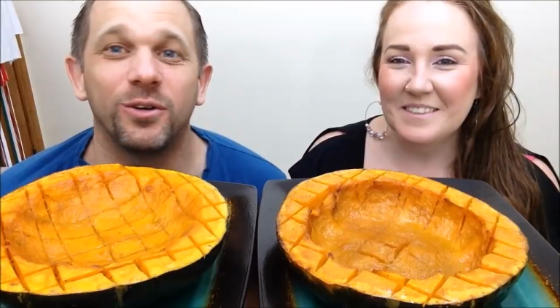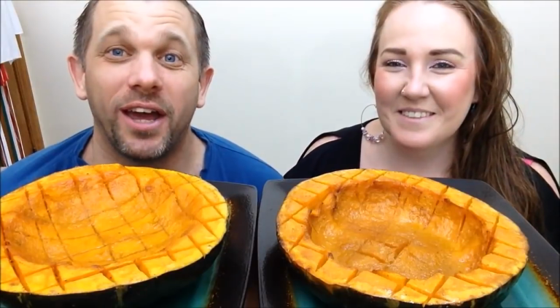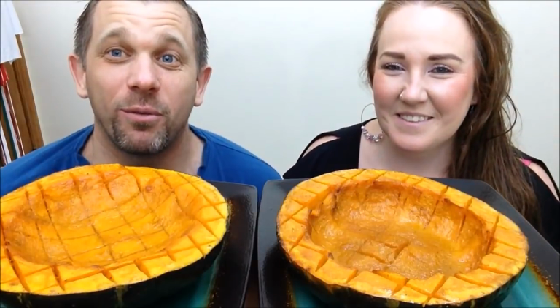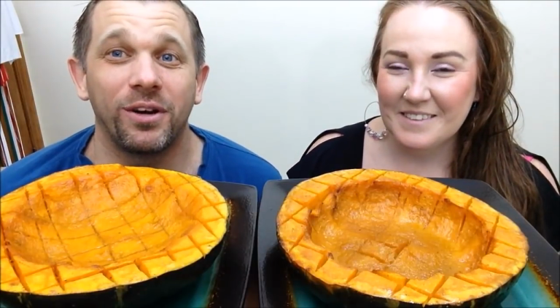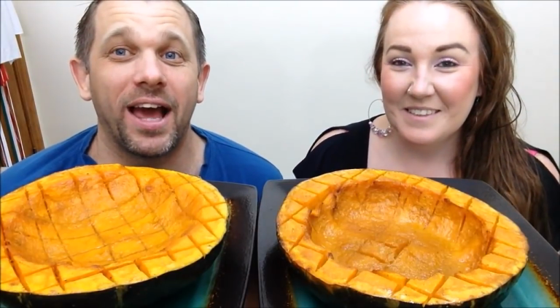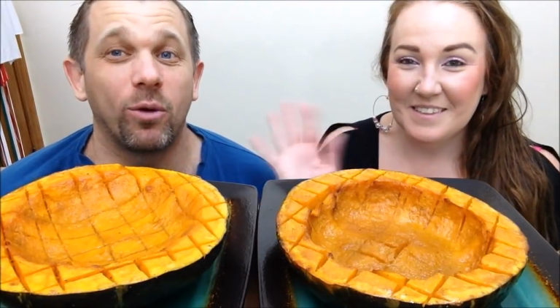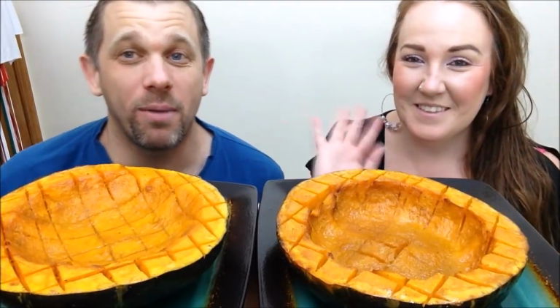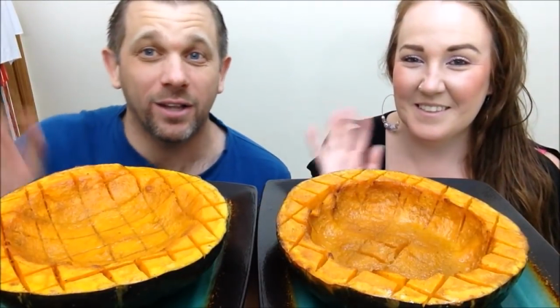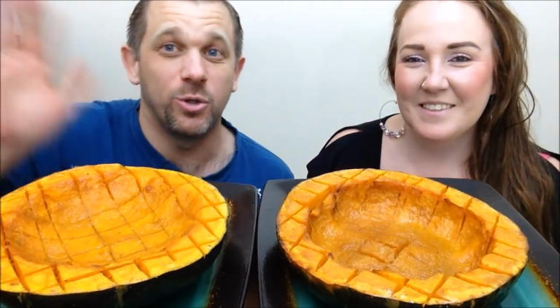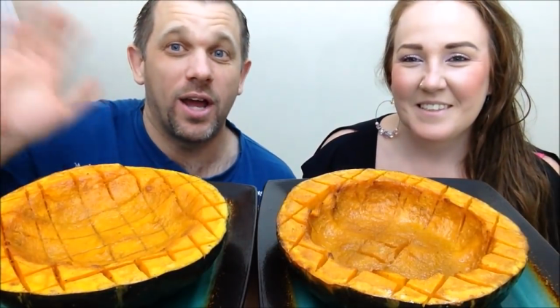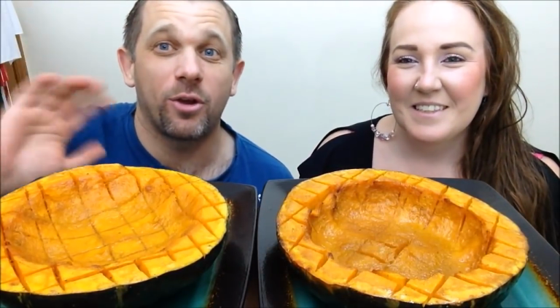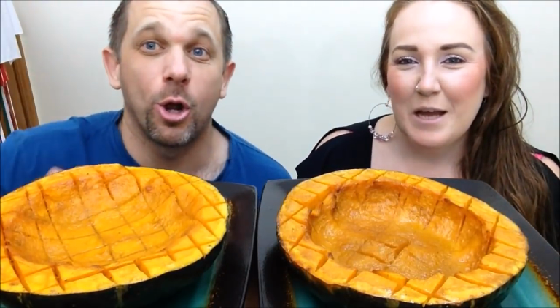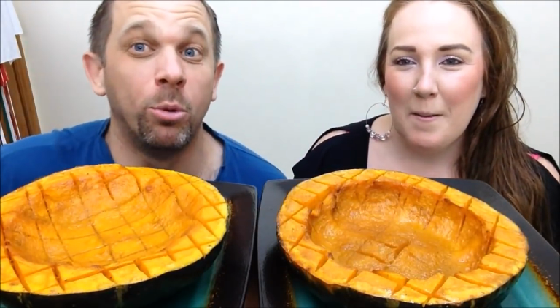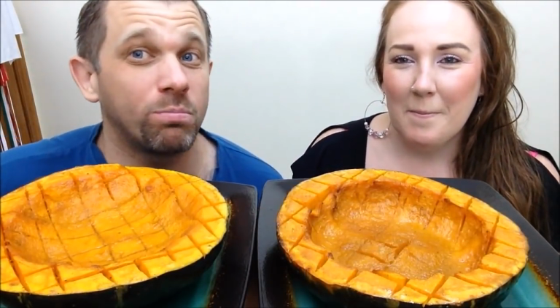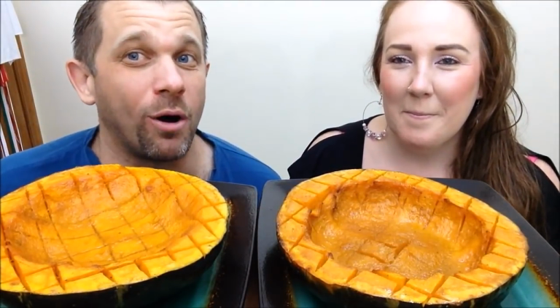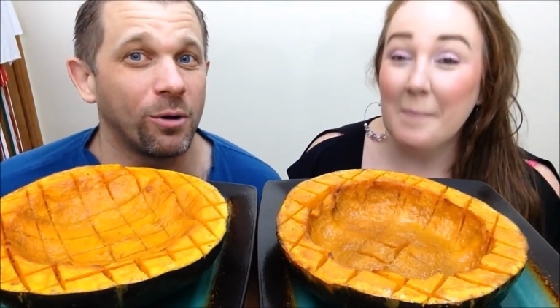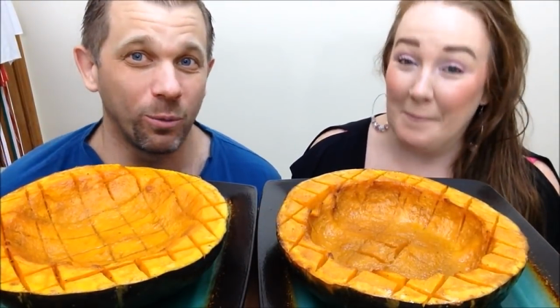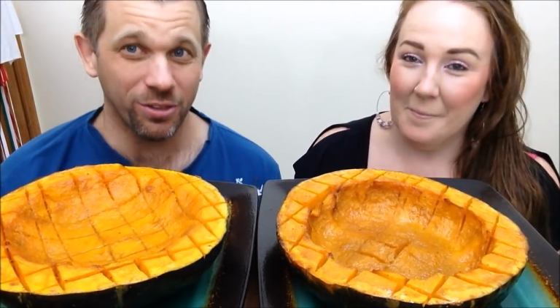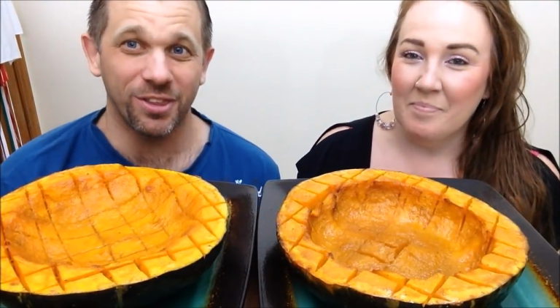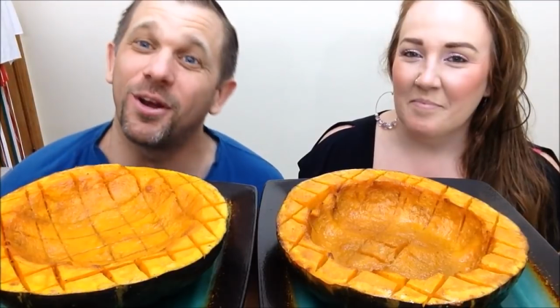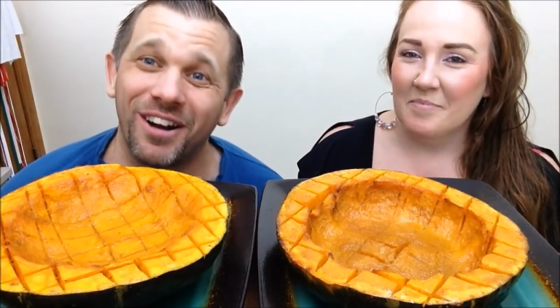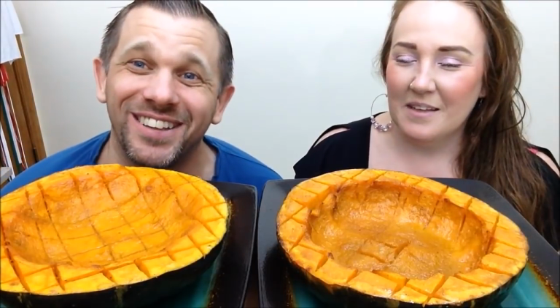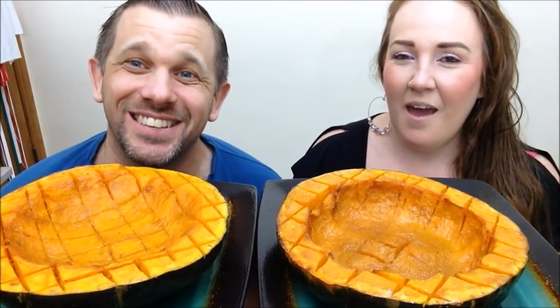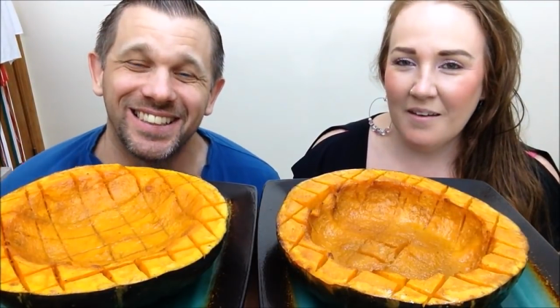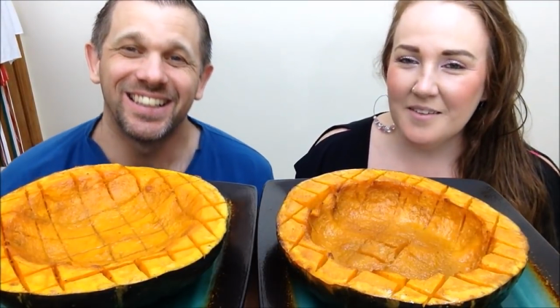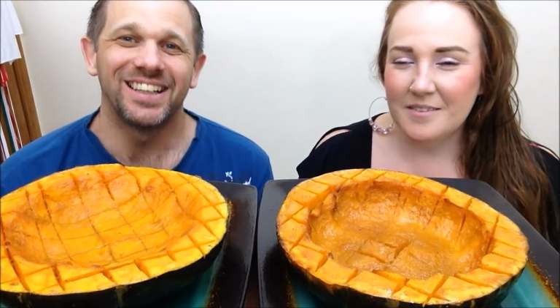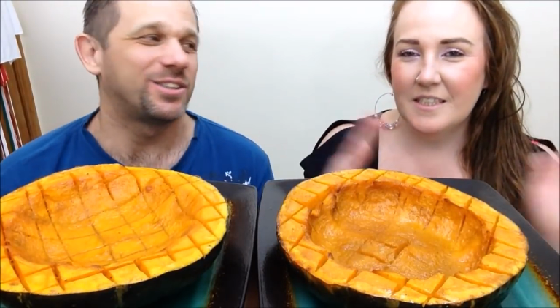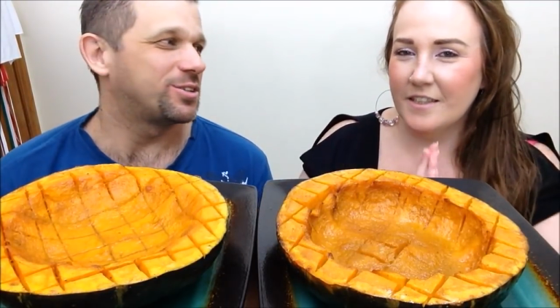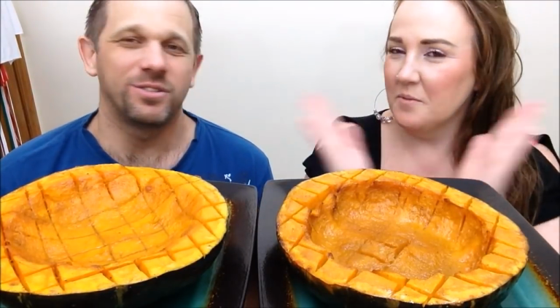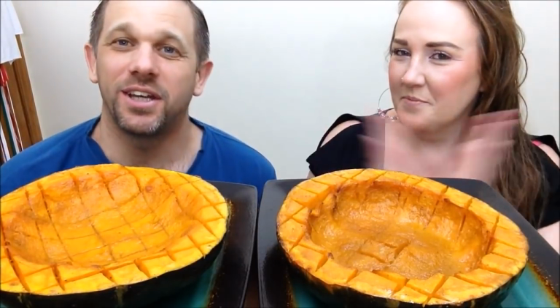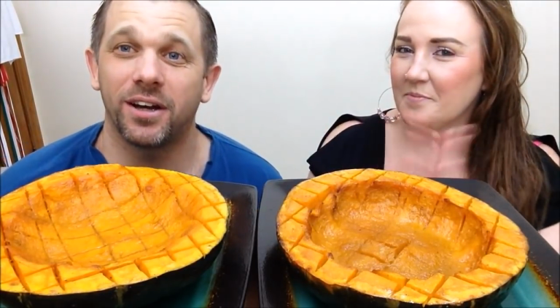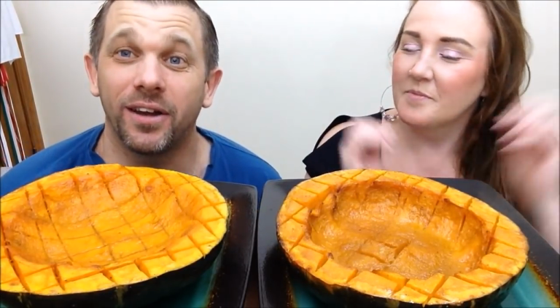Good day everyone and welcome back to another mukbang with the Dover Alphys — Nadine and Daryl.